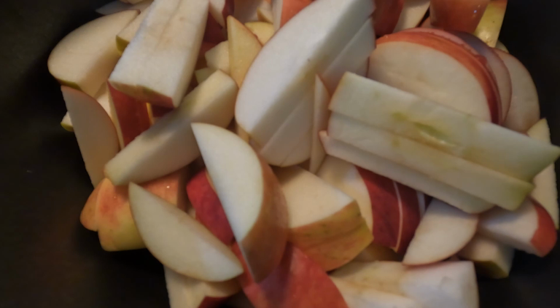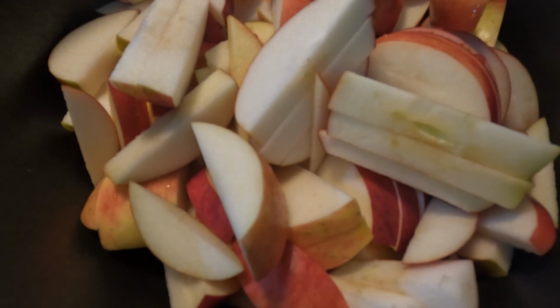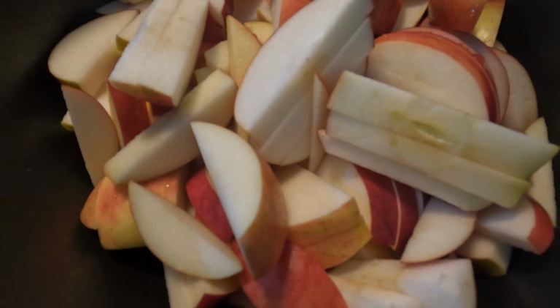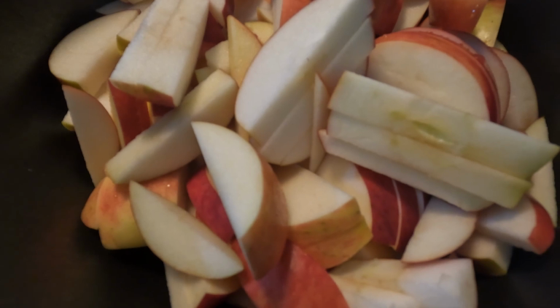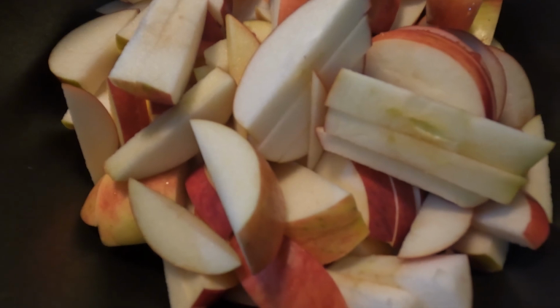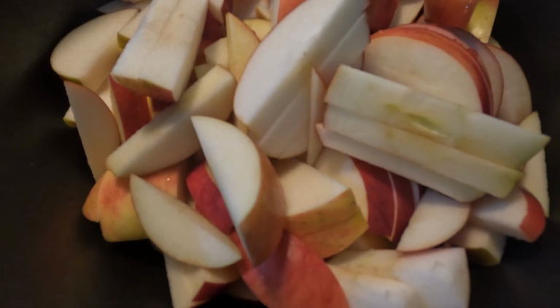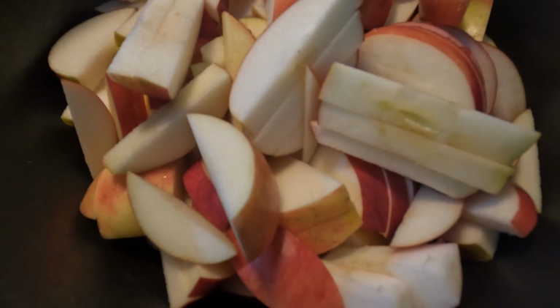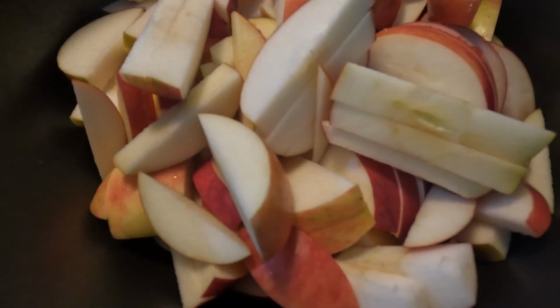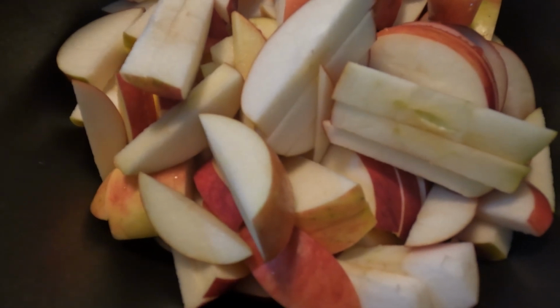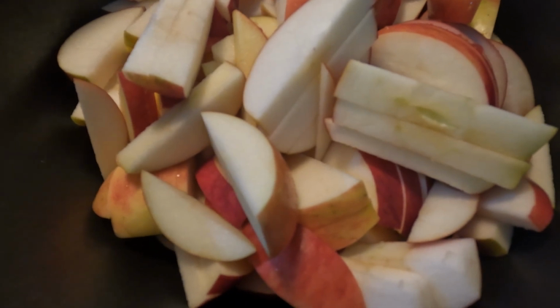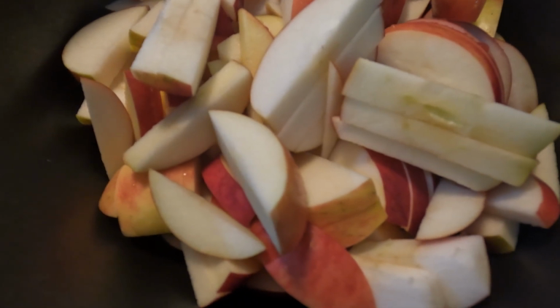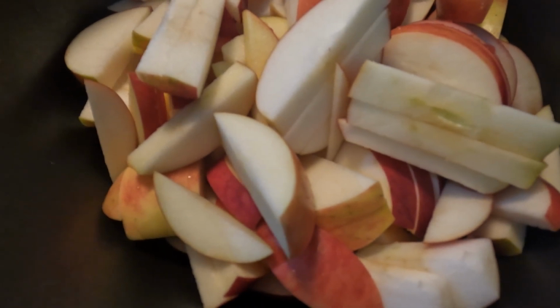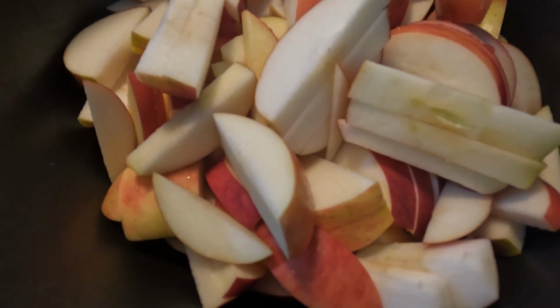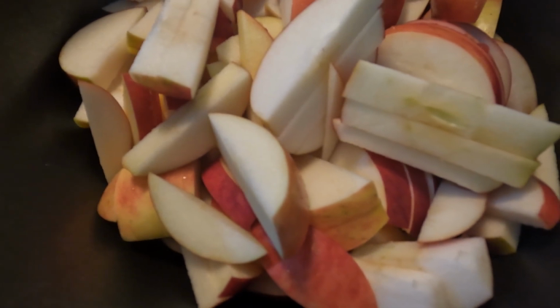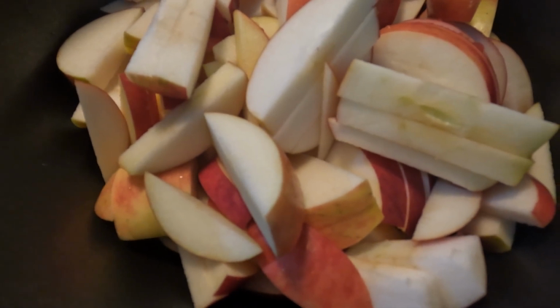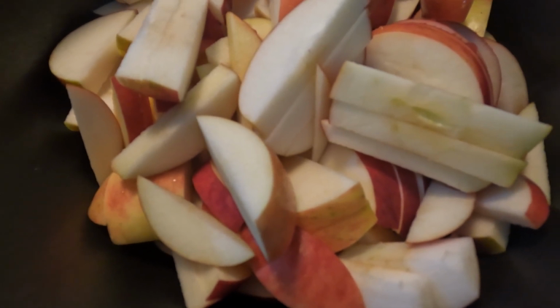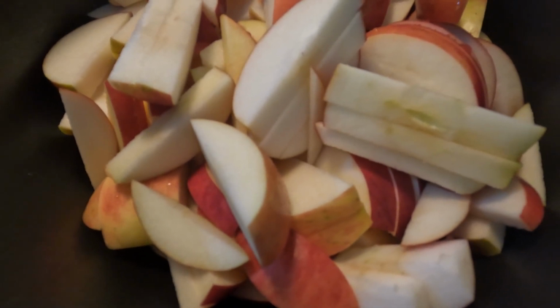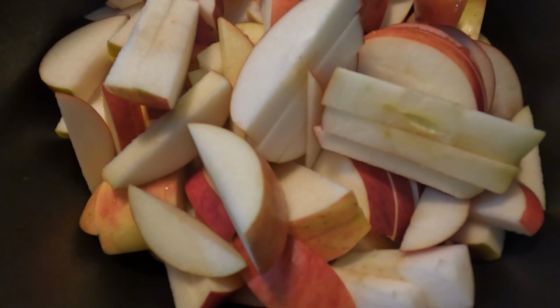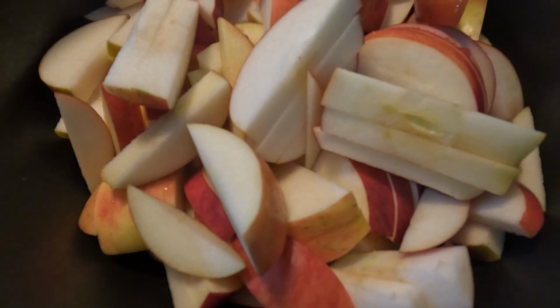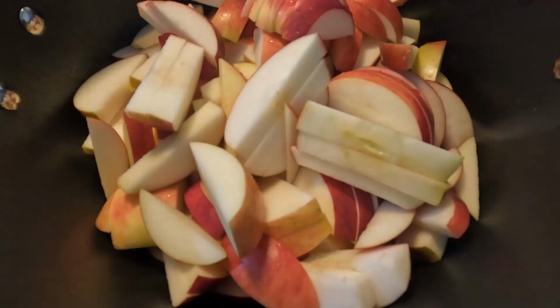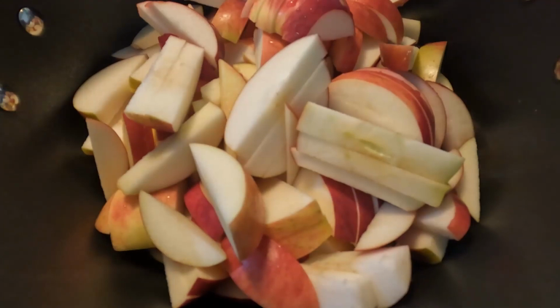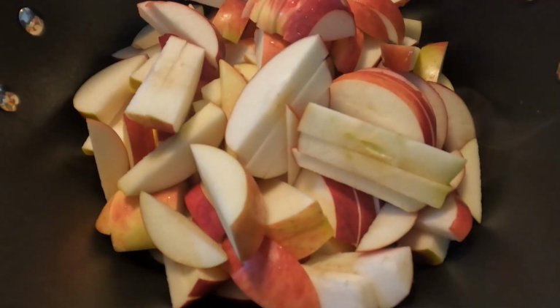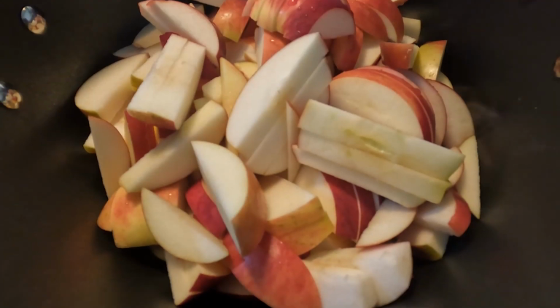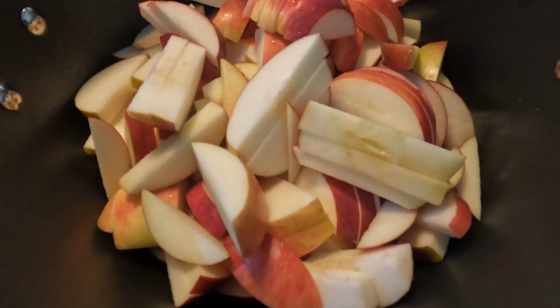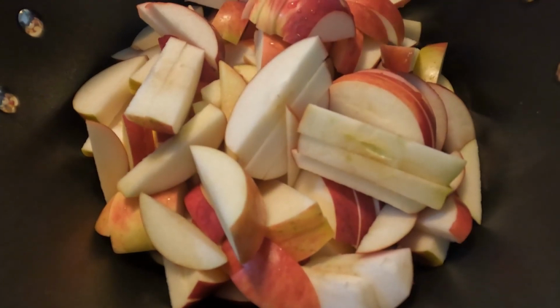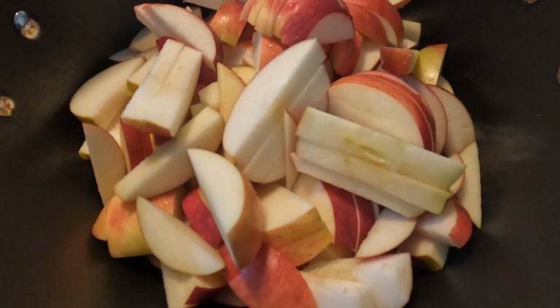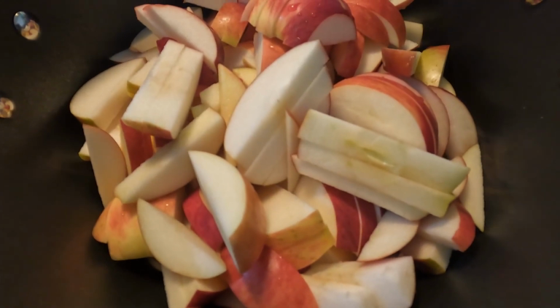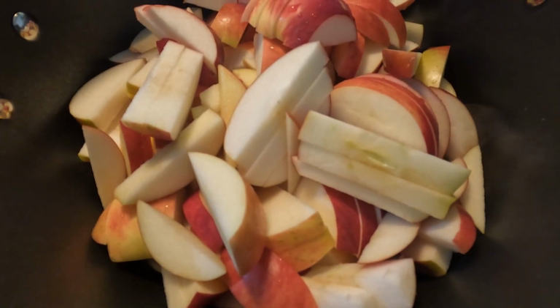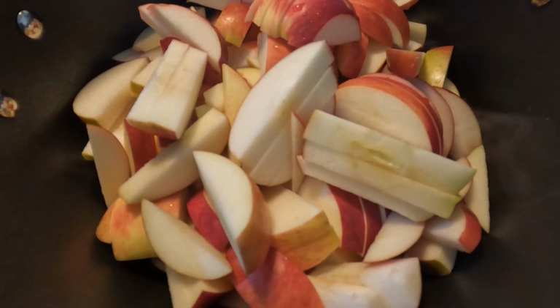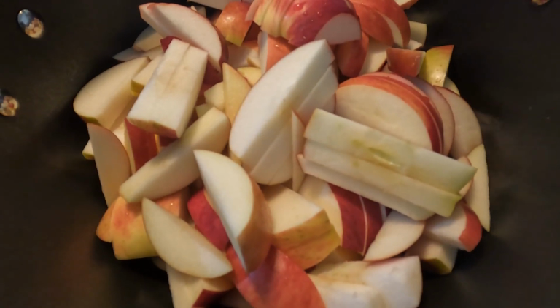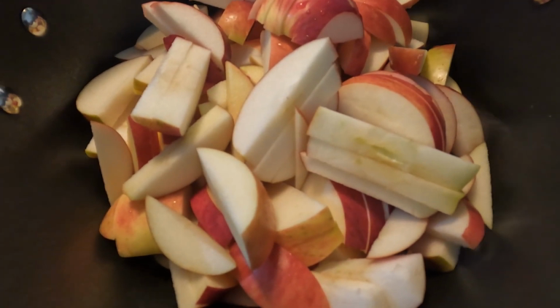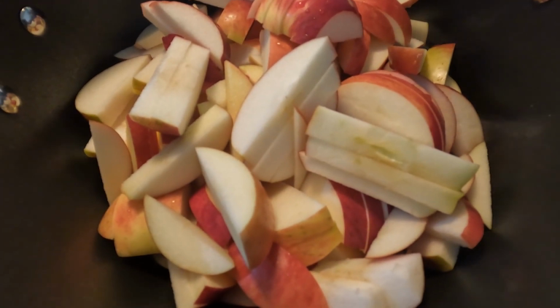It's cooking and bubbling. Just let it keep cooking and bubbling, and let this go until it's completely applesauce.